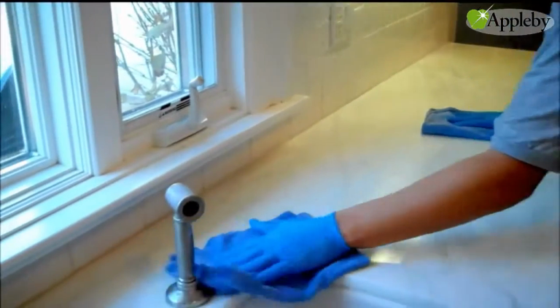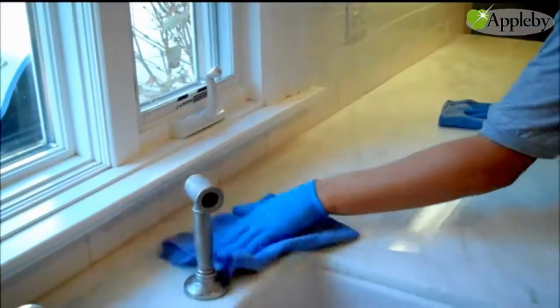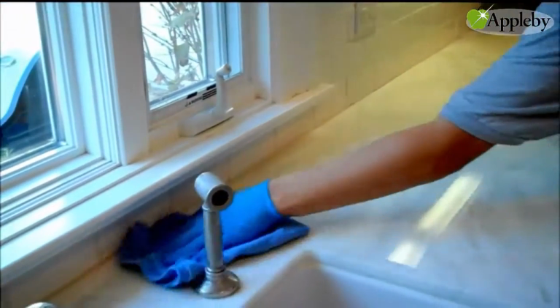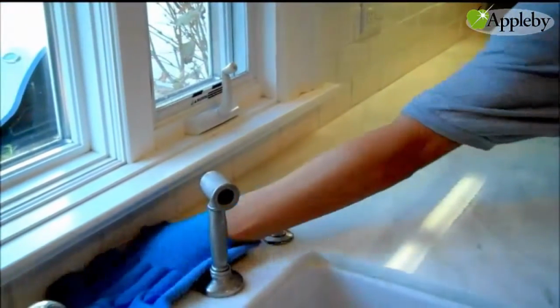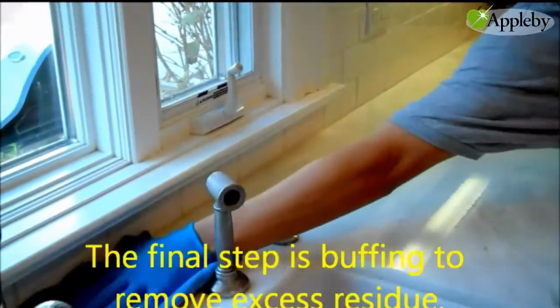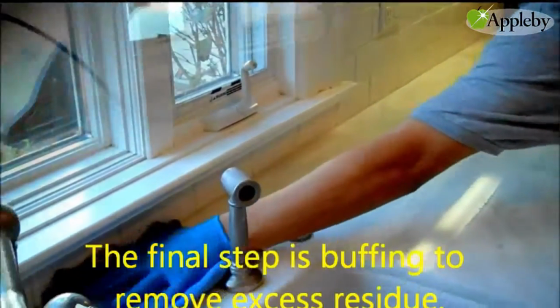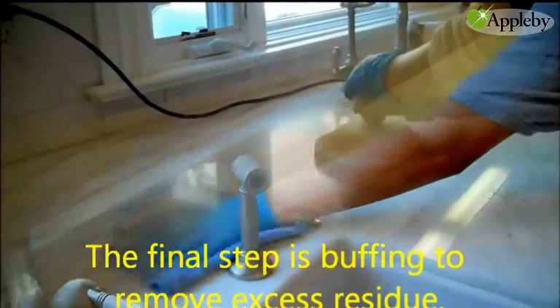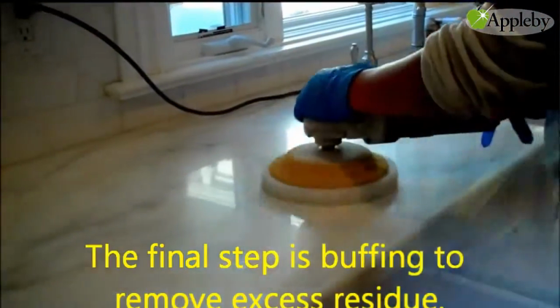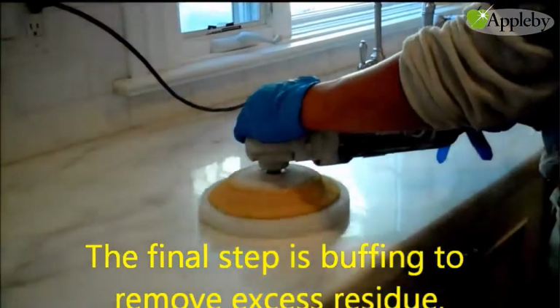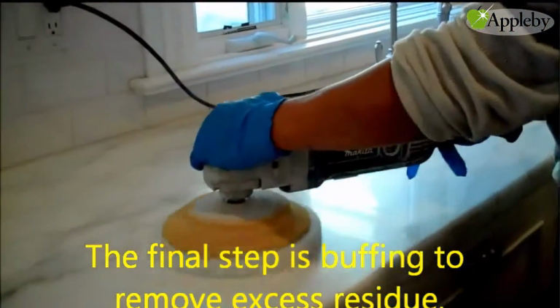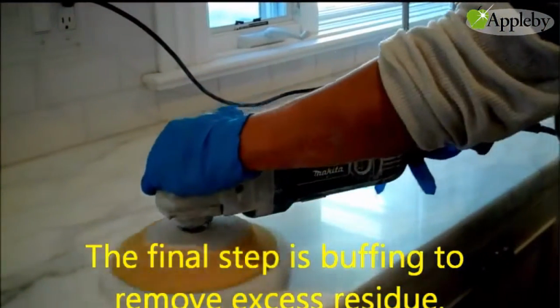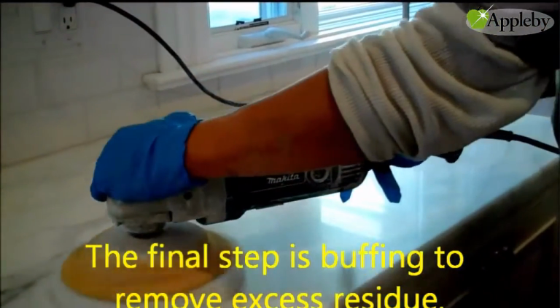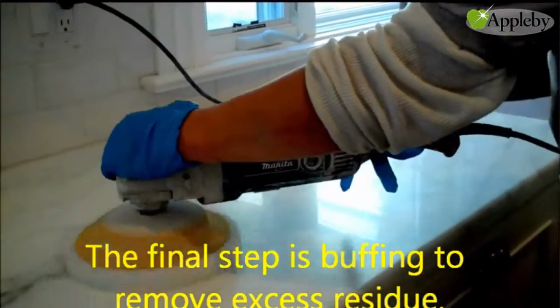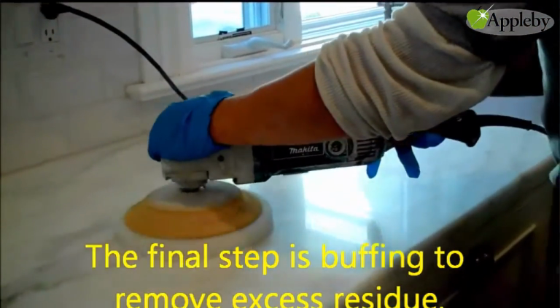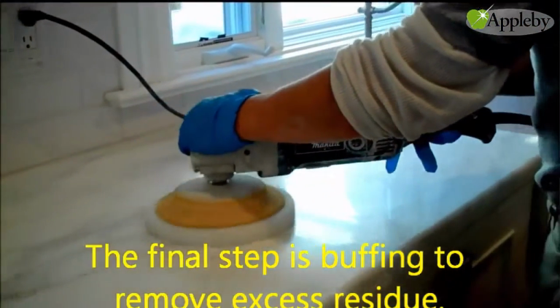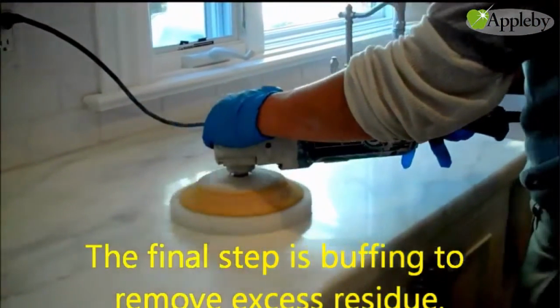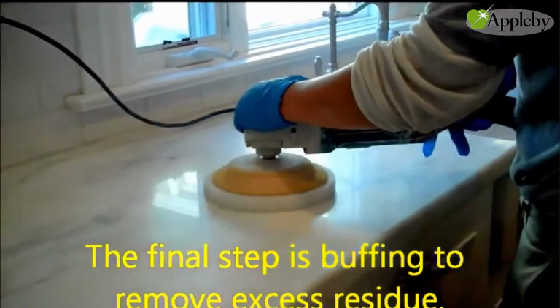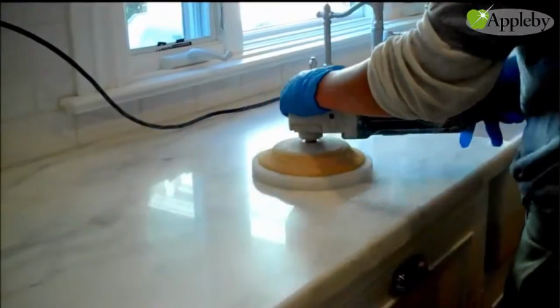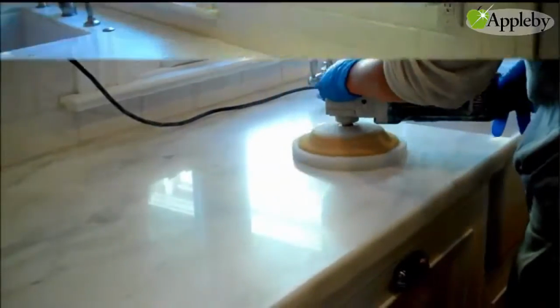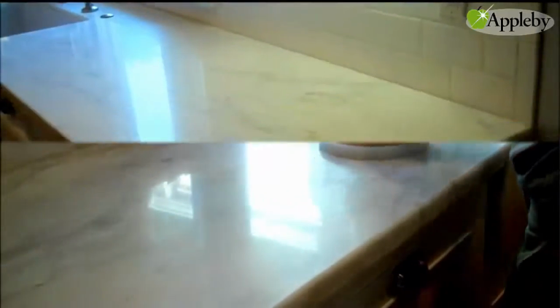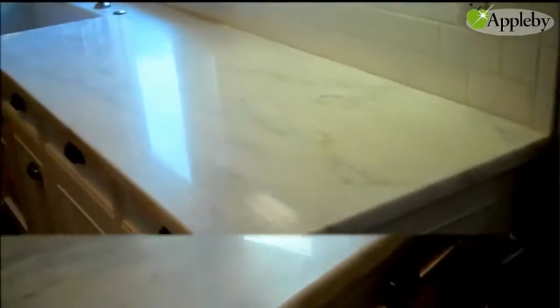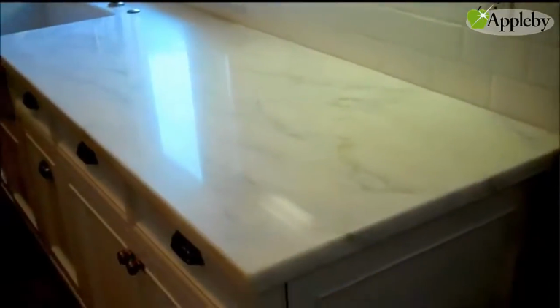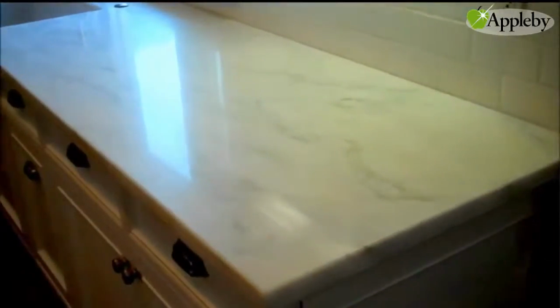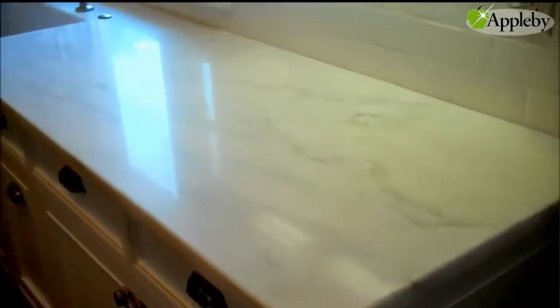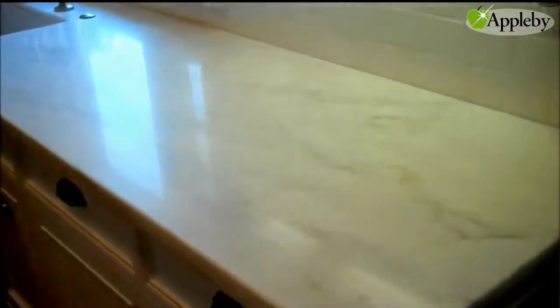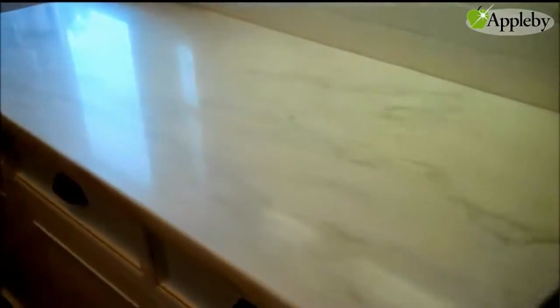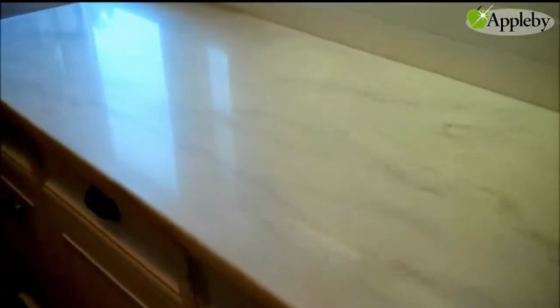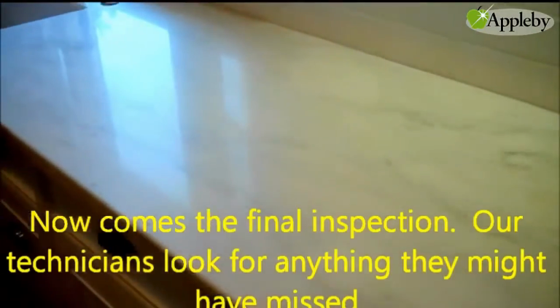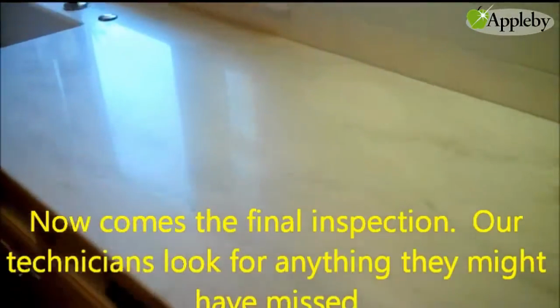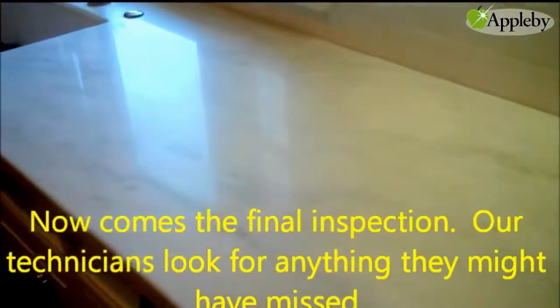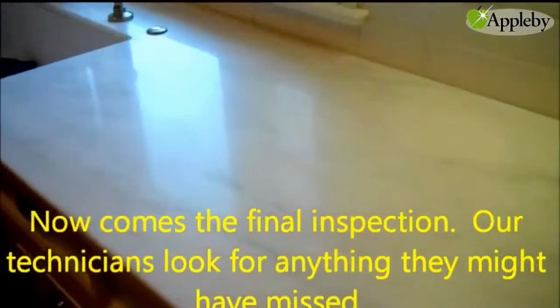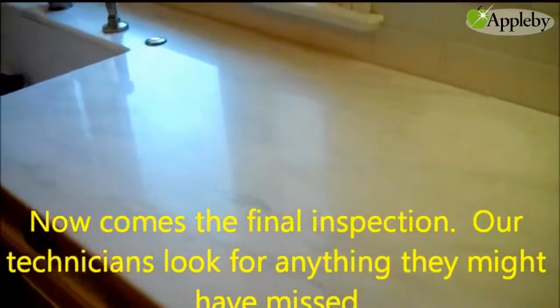The final step is buffing to remove excess residue. Now comes the final inspection — our technicians look for anything they might have missed.